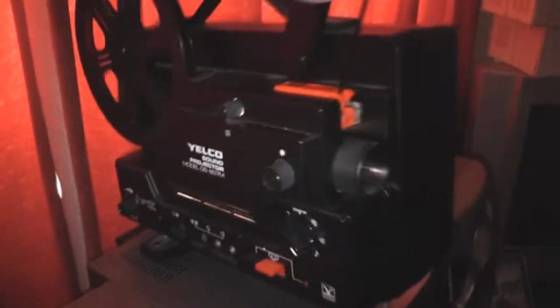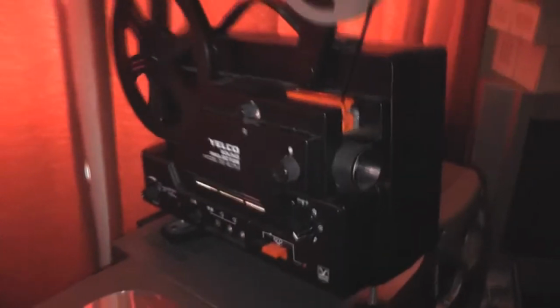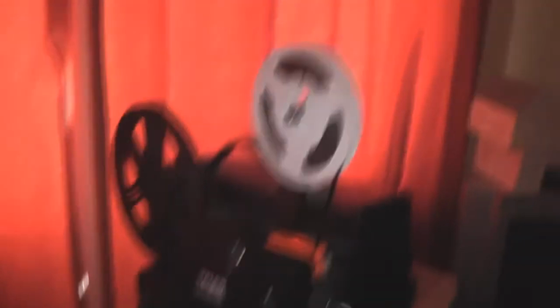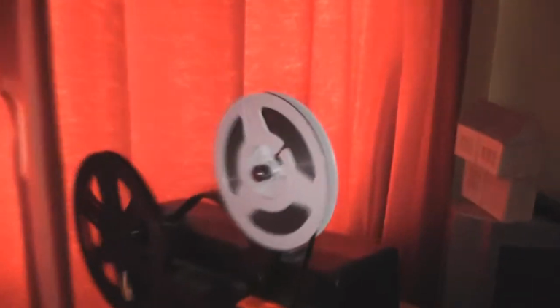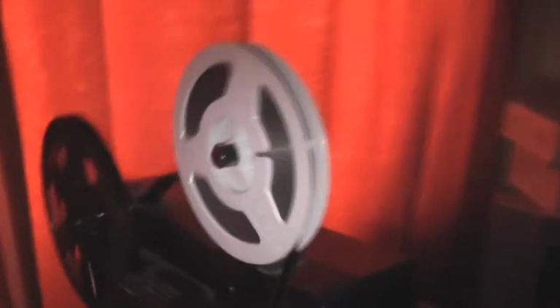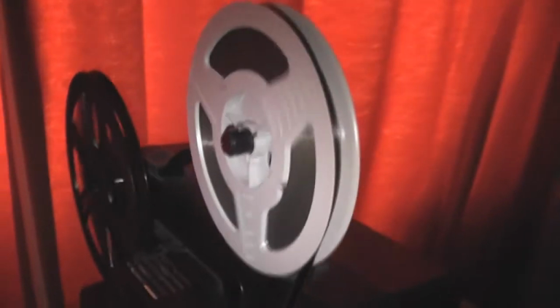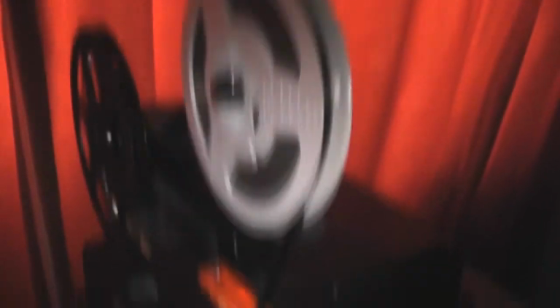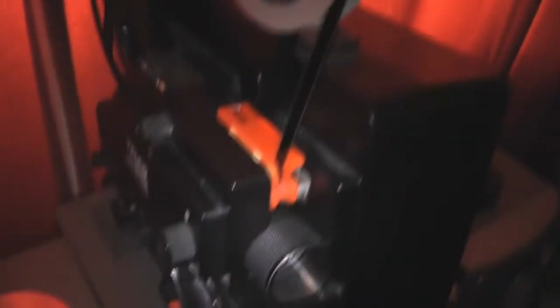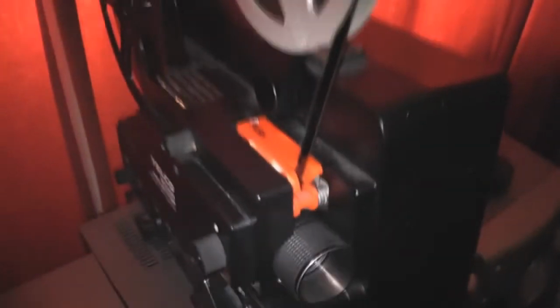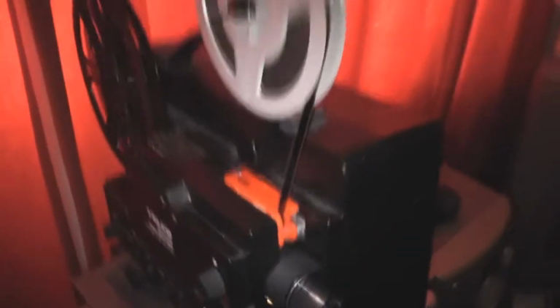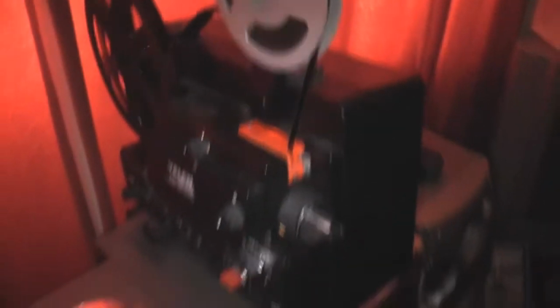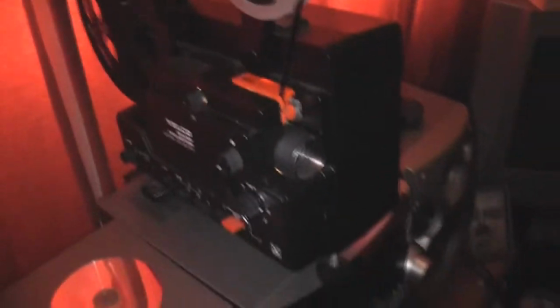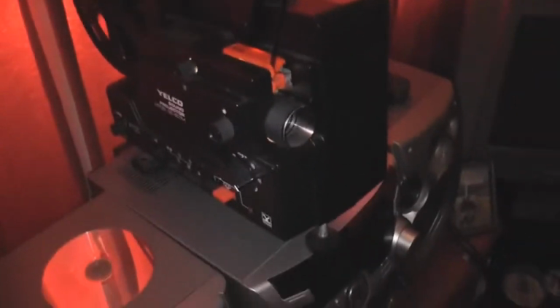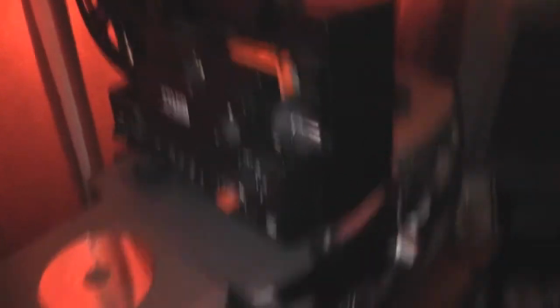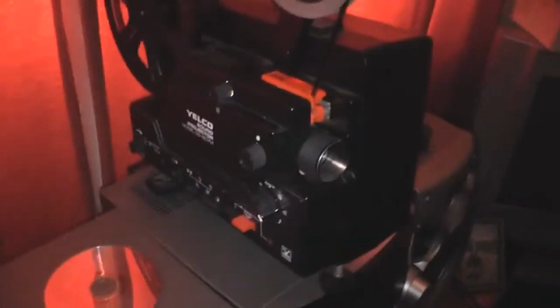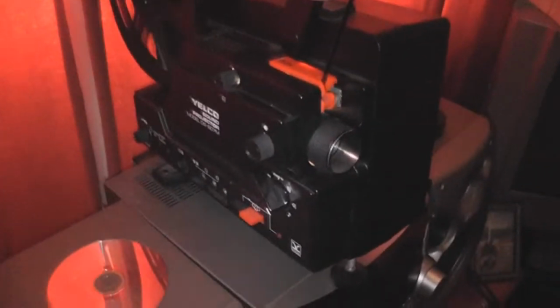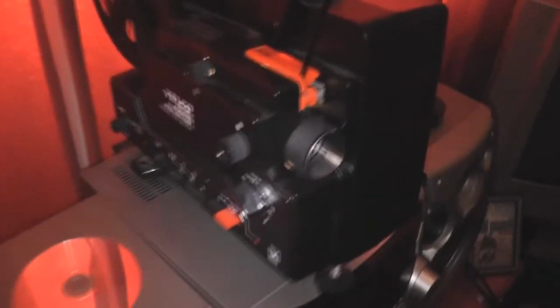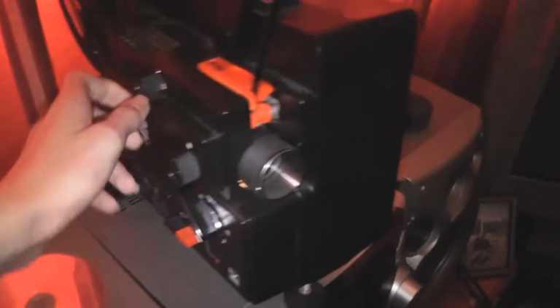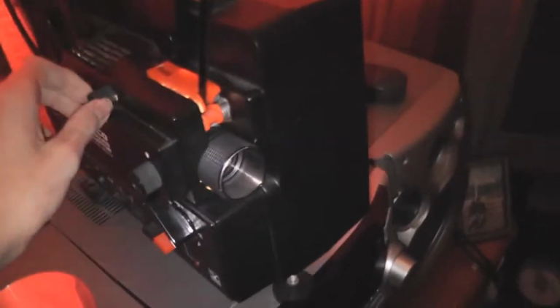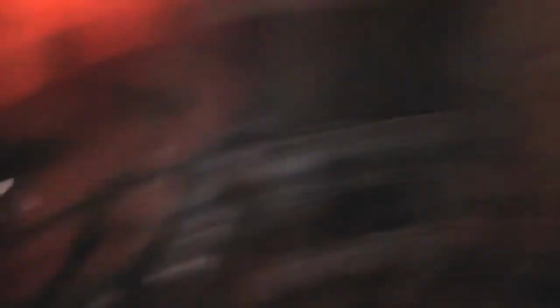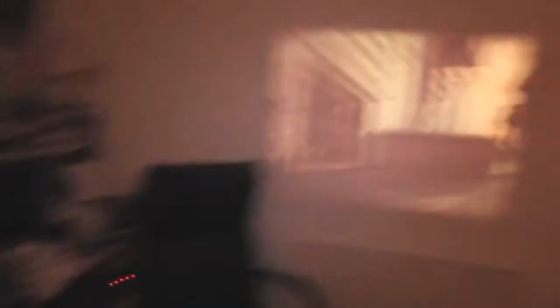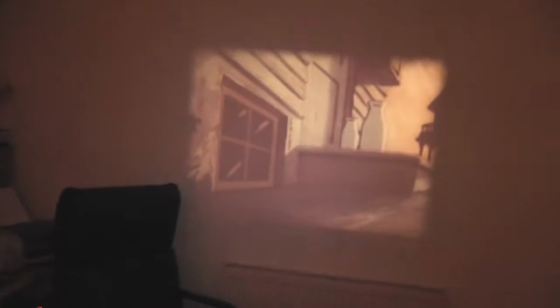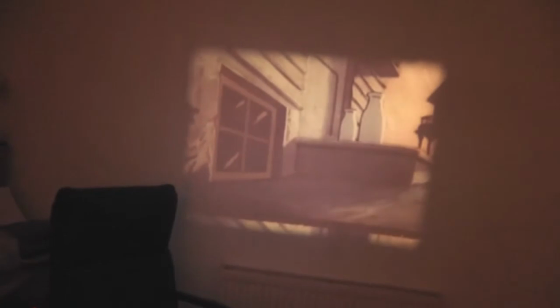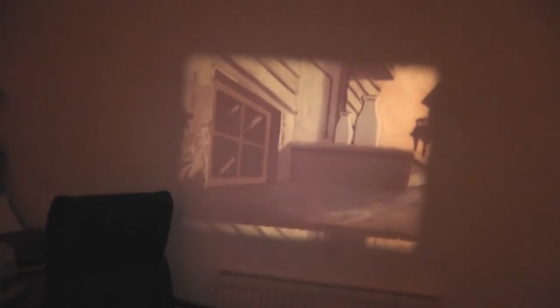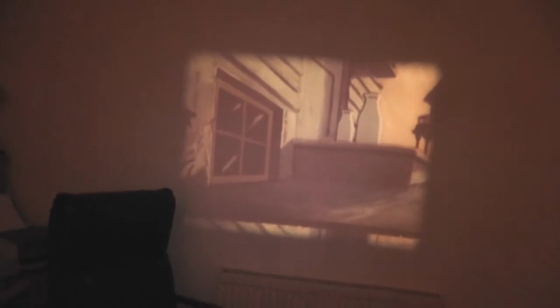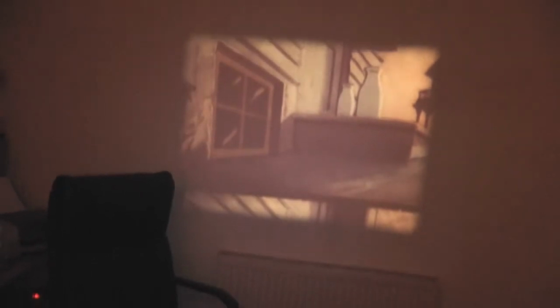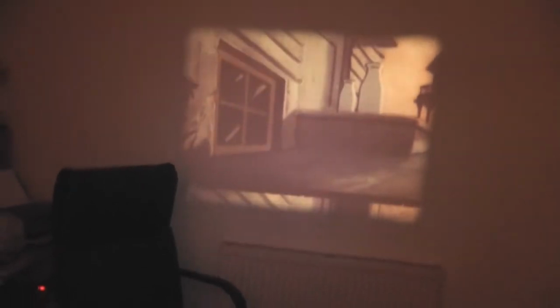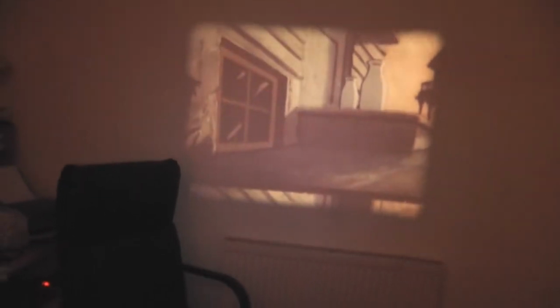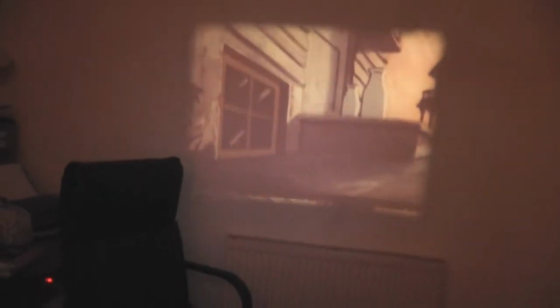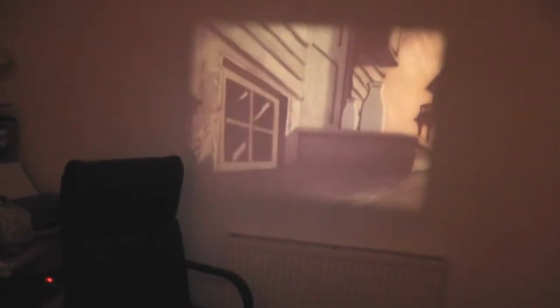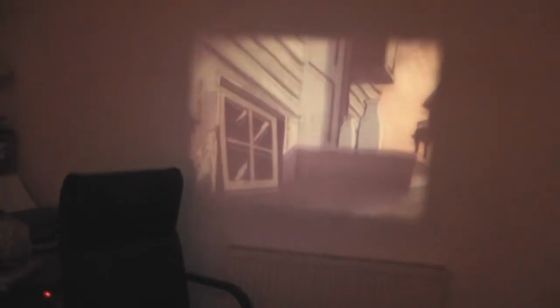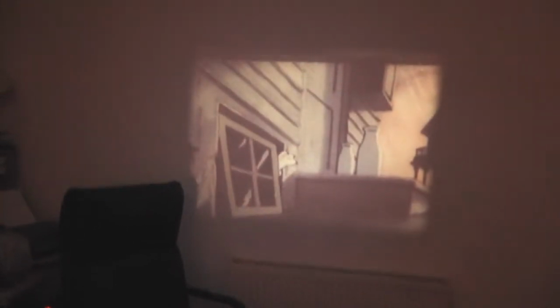Here we go. It's very loud, as you can probably hear. This is just the... I don't know what you call that — vertical fold?